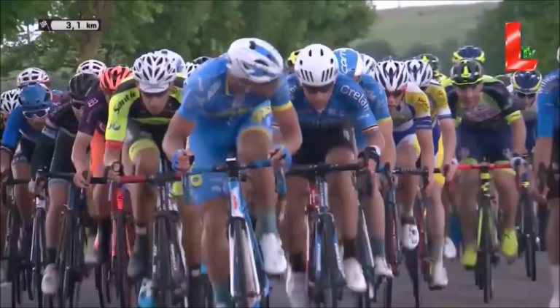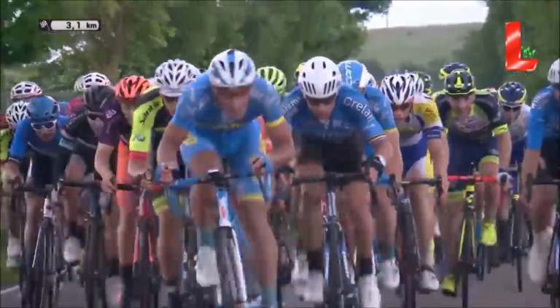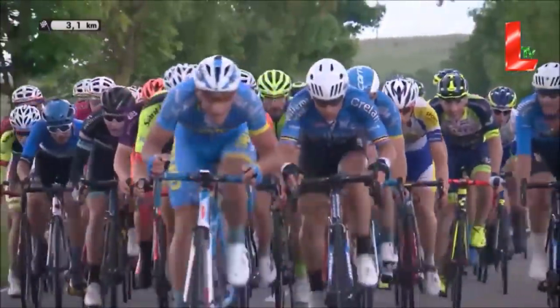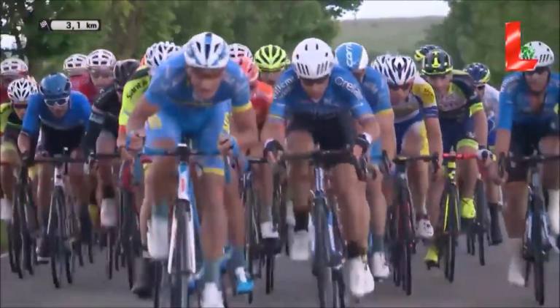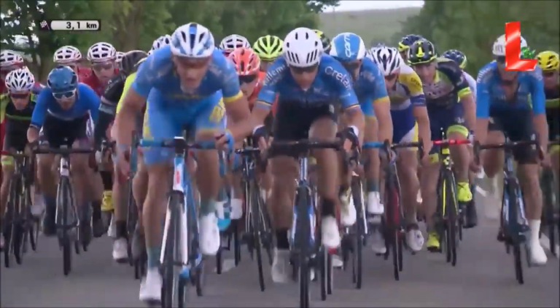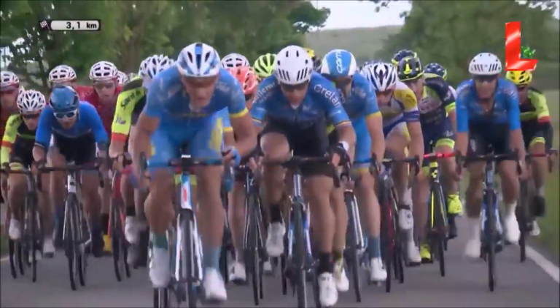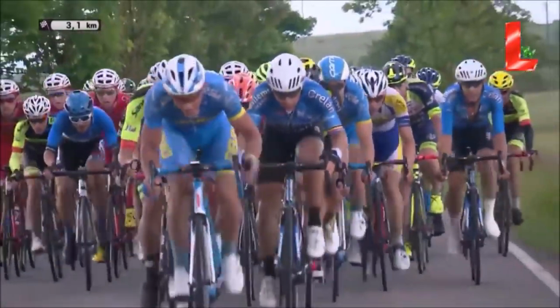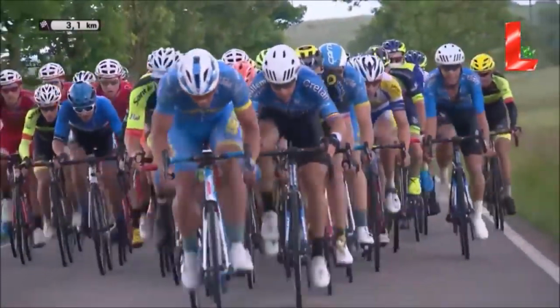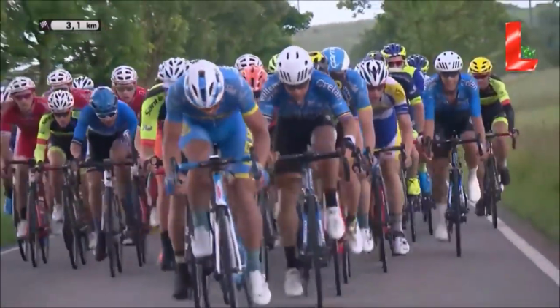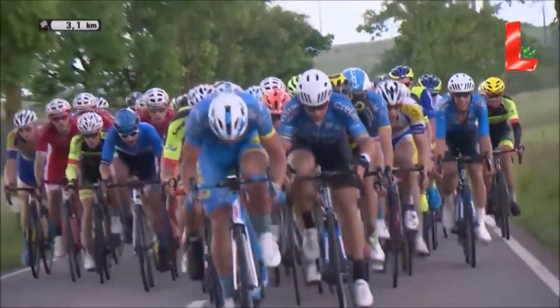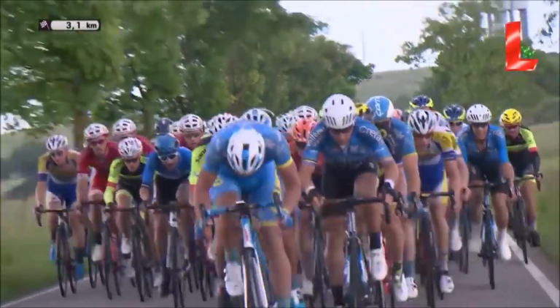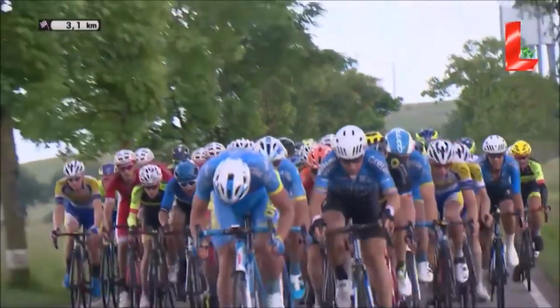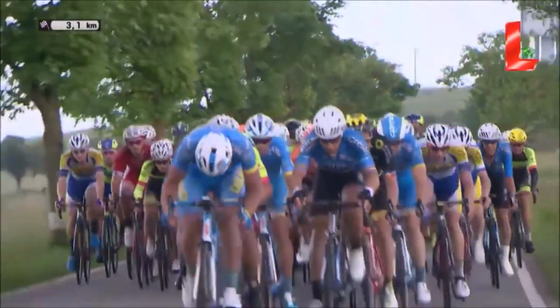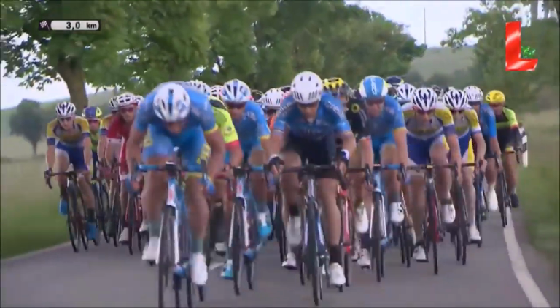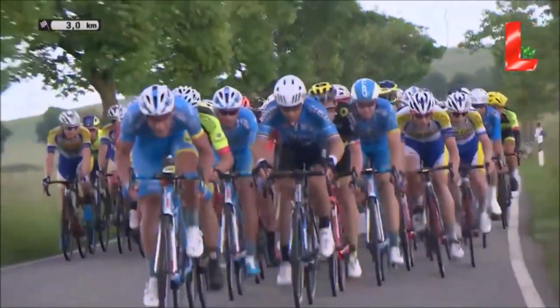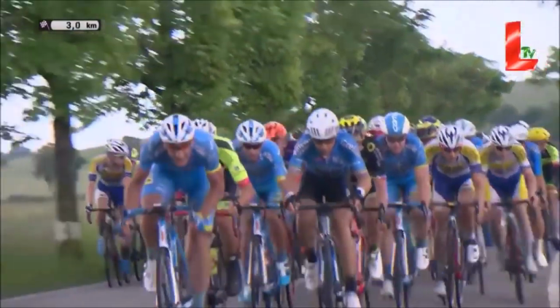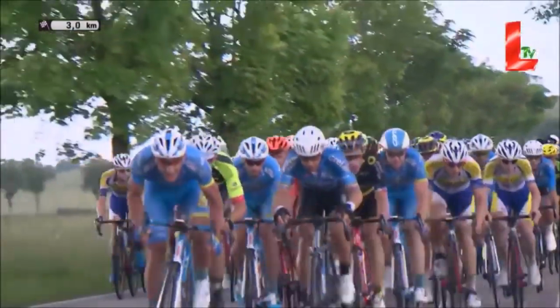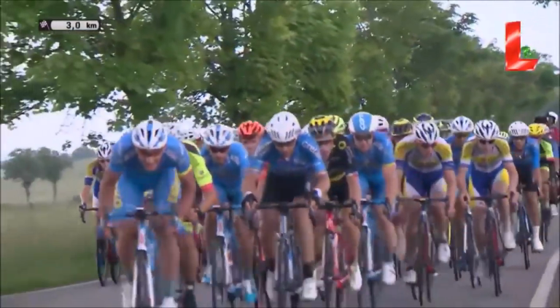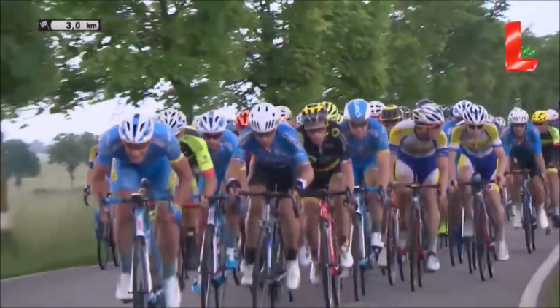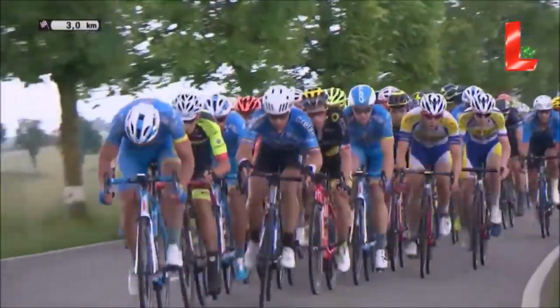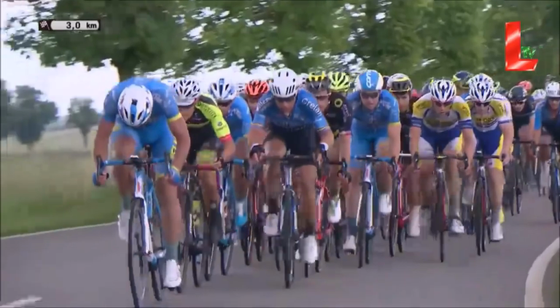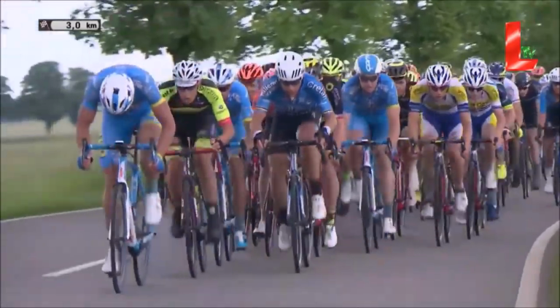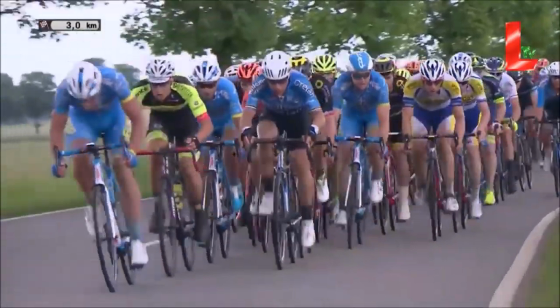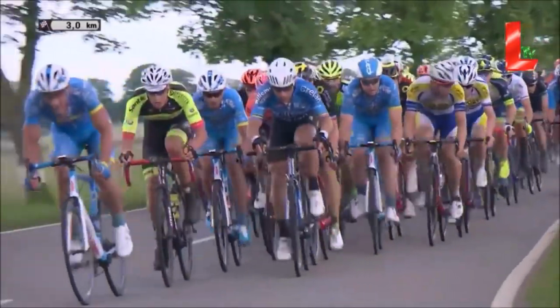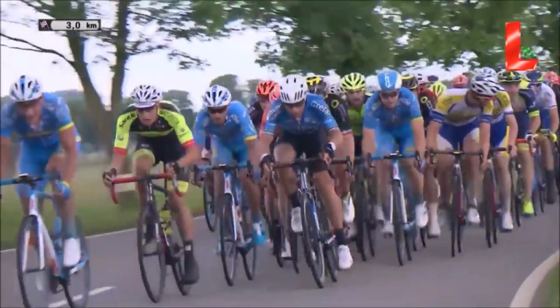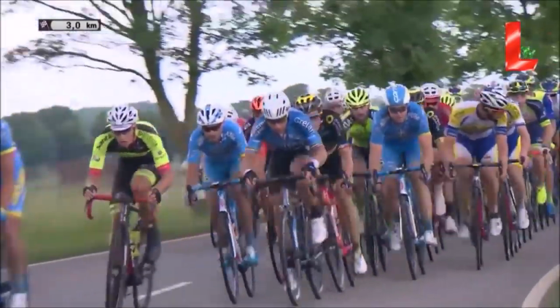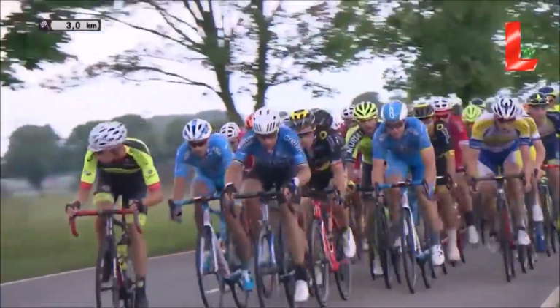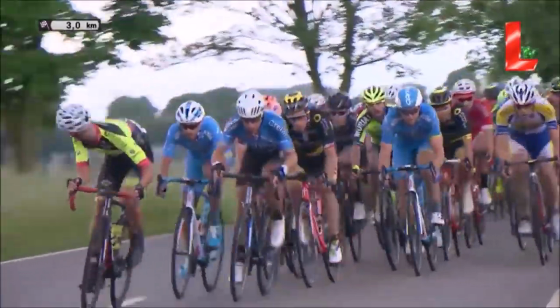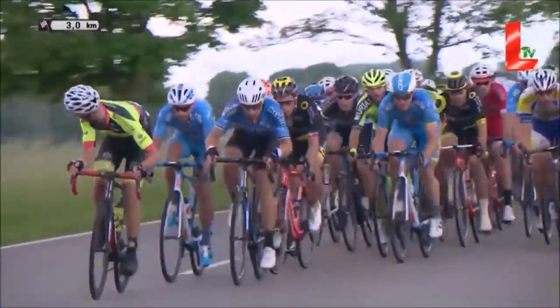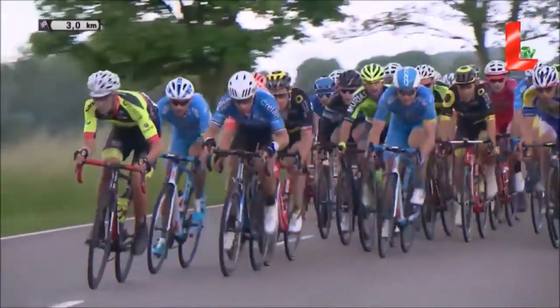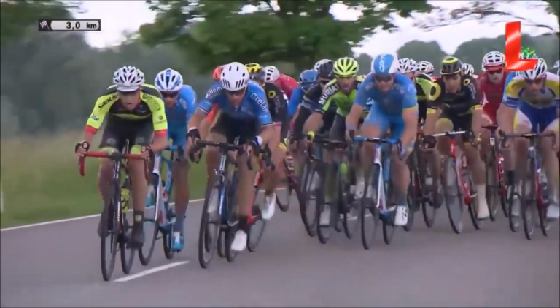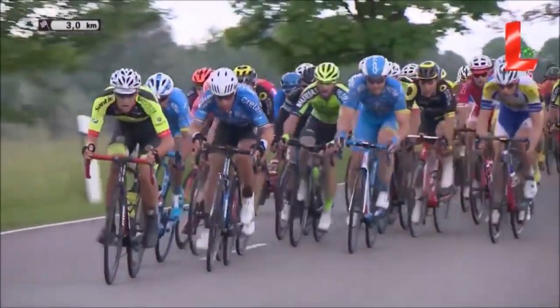We're at Luxembourg Stage 2. We've had the prologue, we've had Stage 1, which Christophe Laporte won. I'll link that in the description. Good stage, did enjoy that.